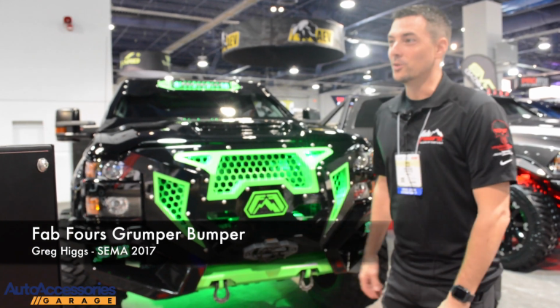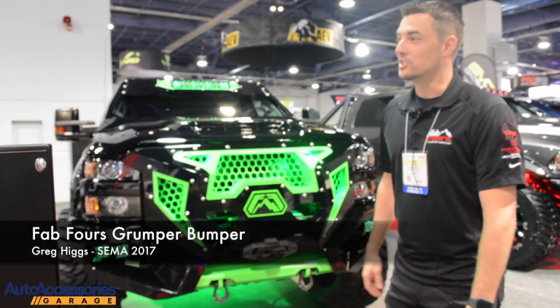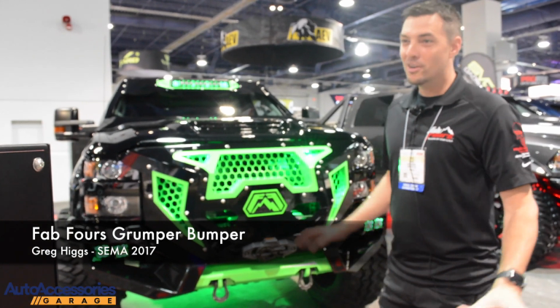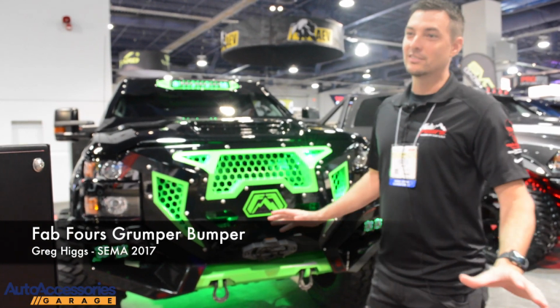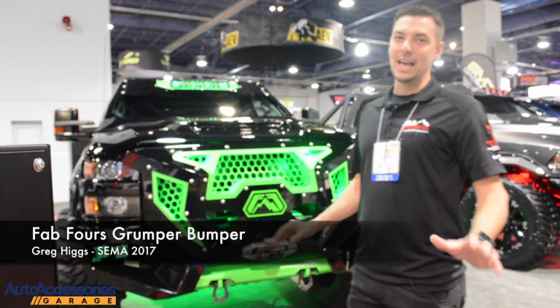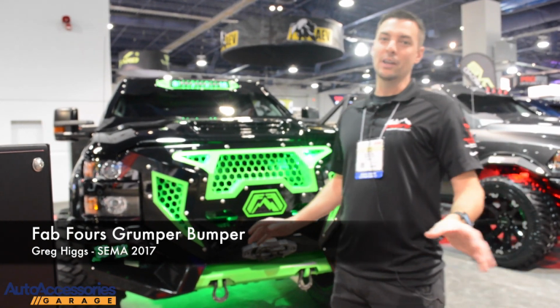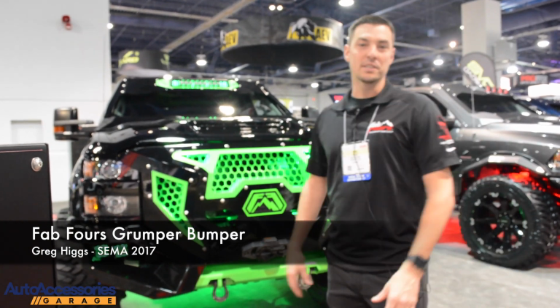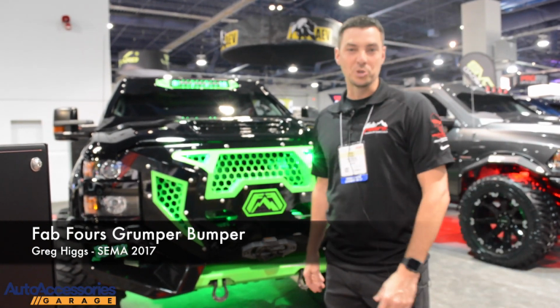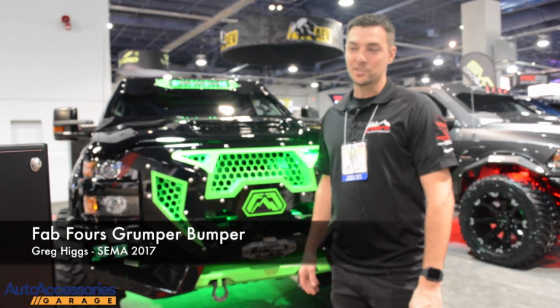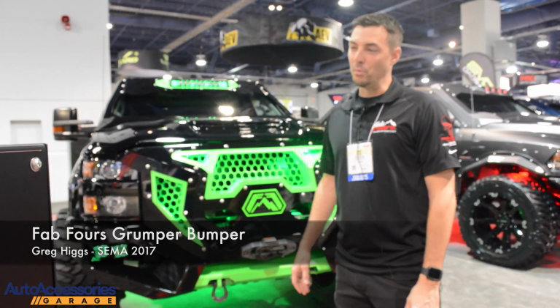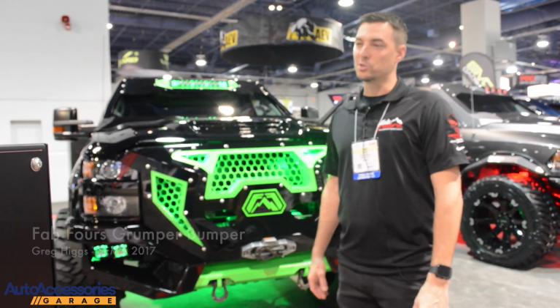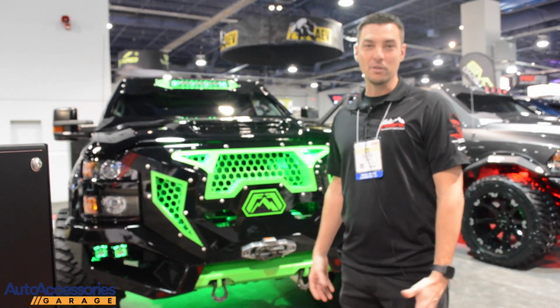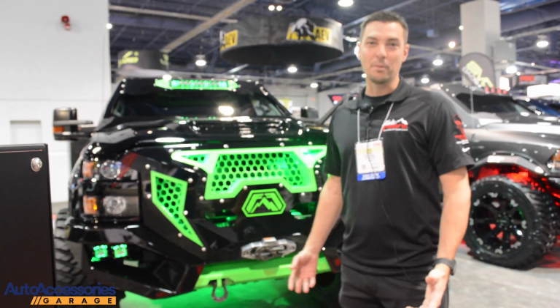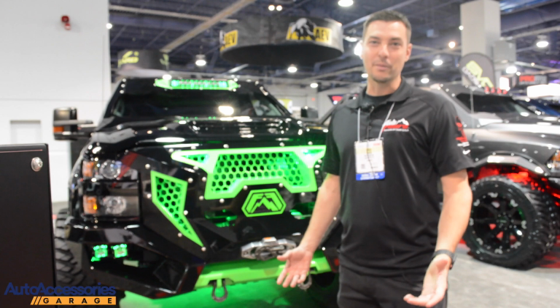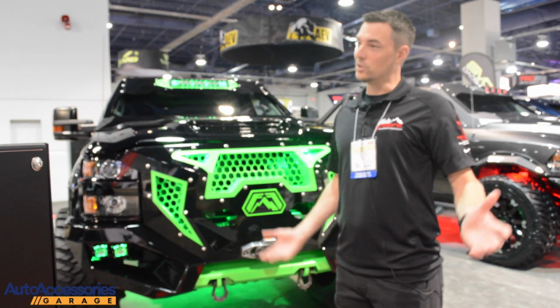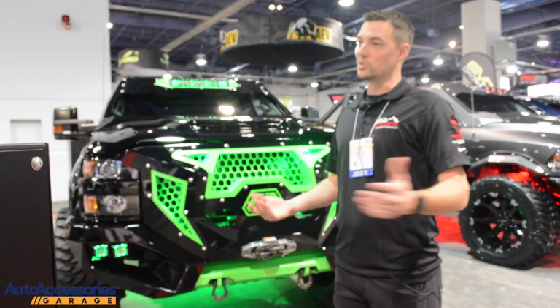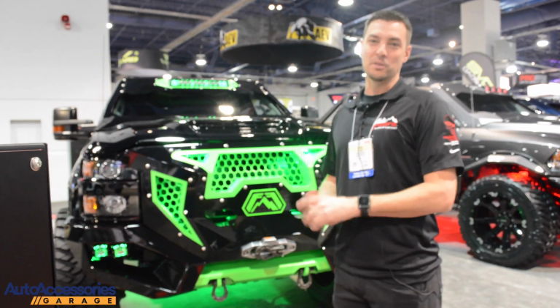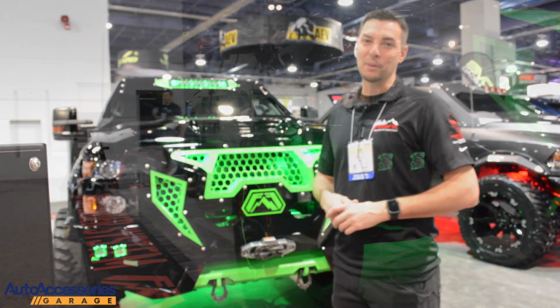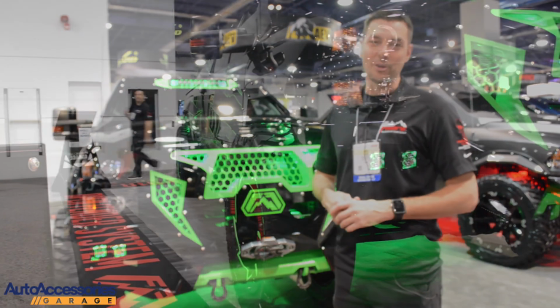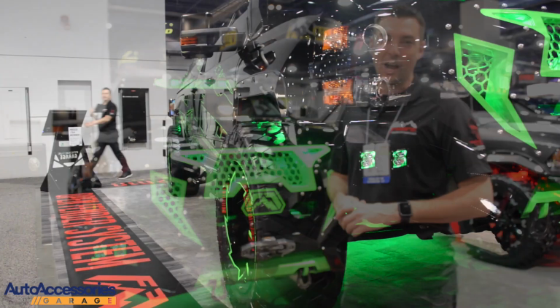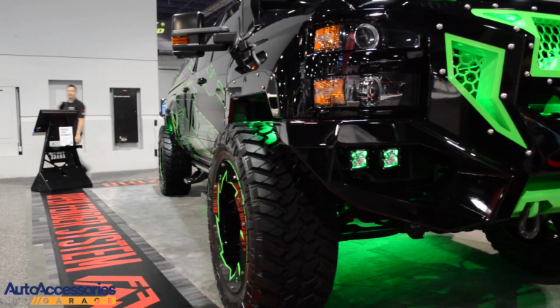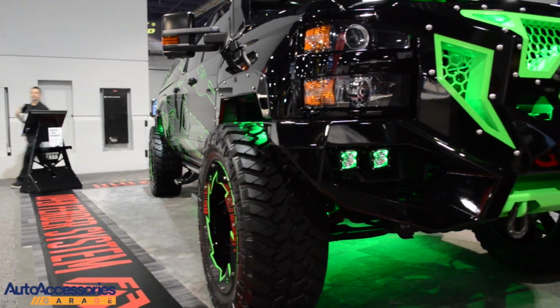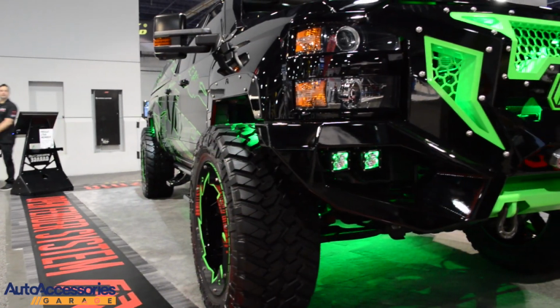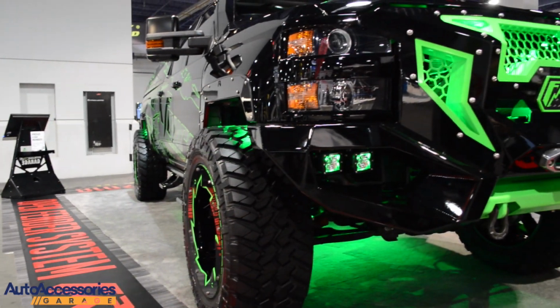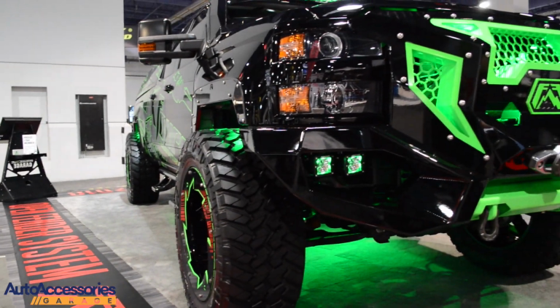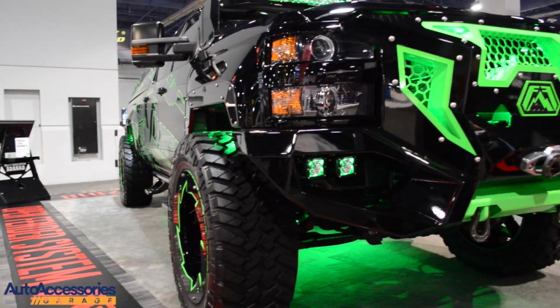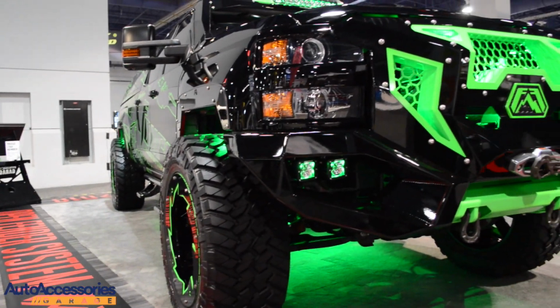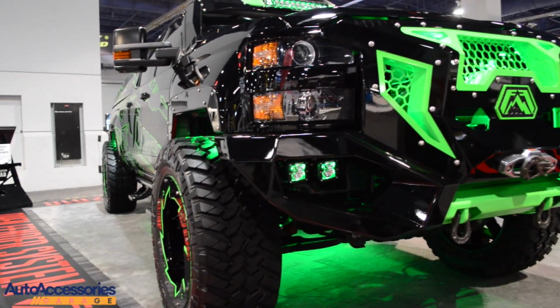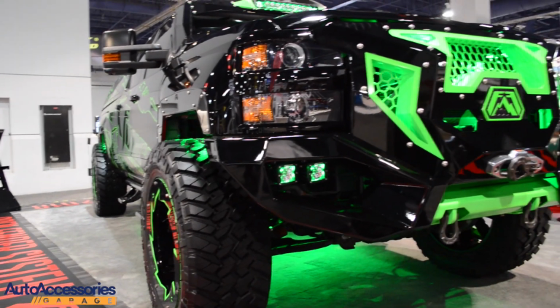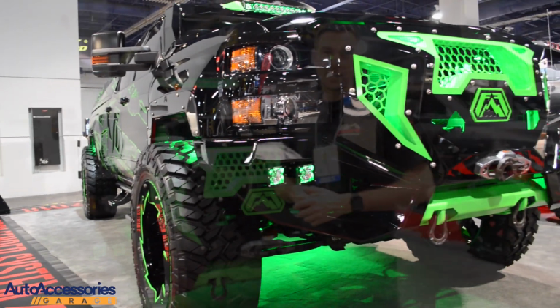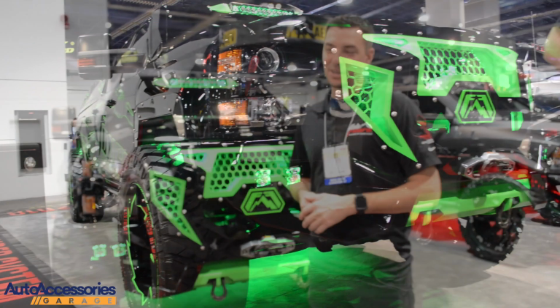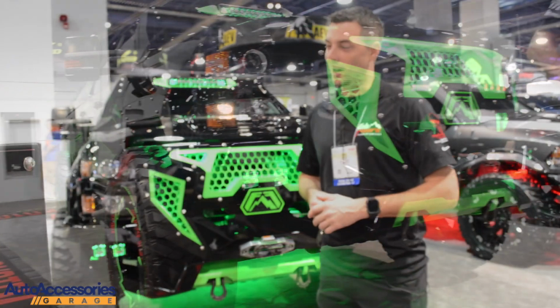So, SEMA — a lot of big, over-the-top trucks, but what's really over-the-top about them? Most of them, it's just a big powder job, multi-month build, just trying to jack it to the sky with big tires.